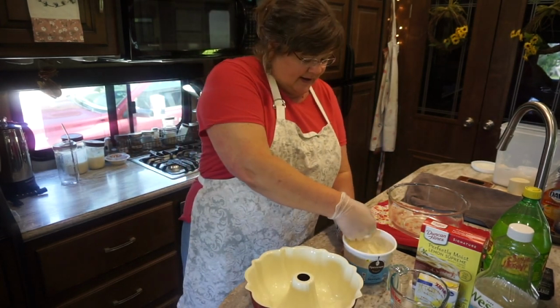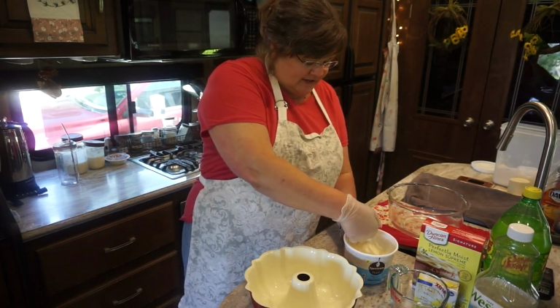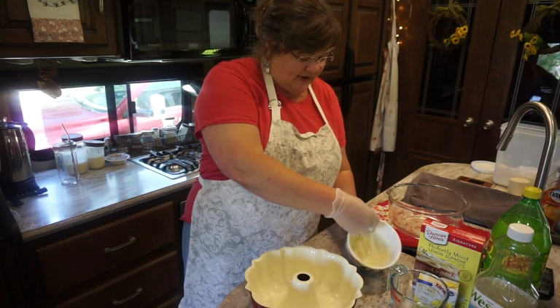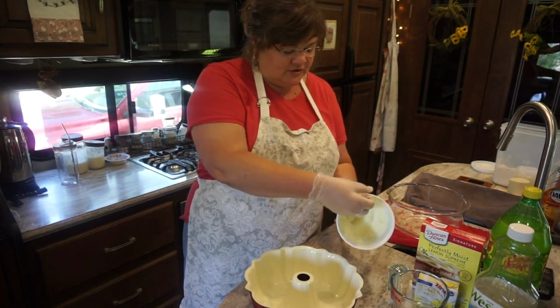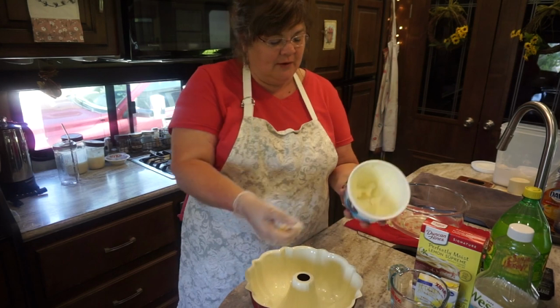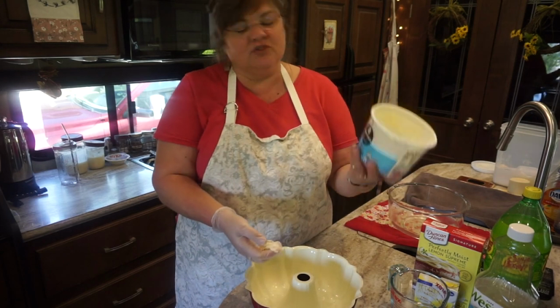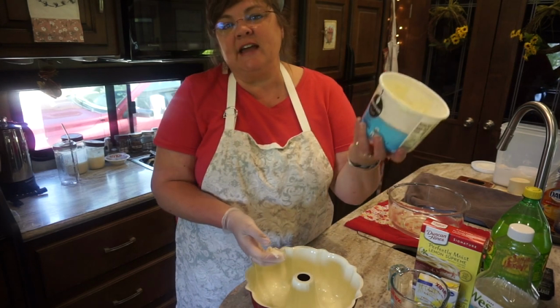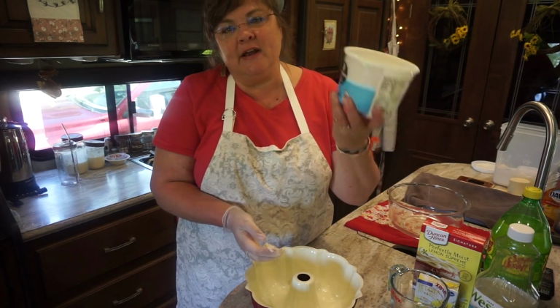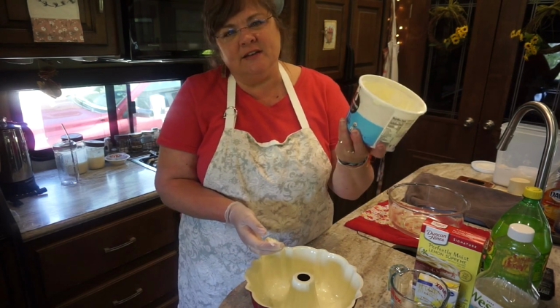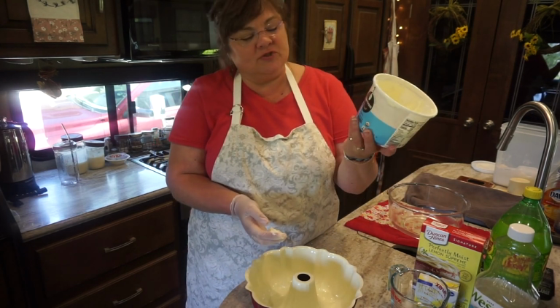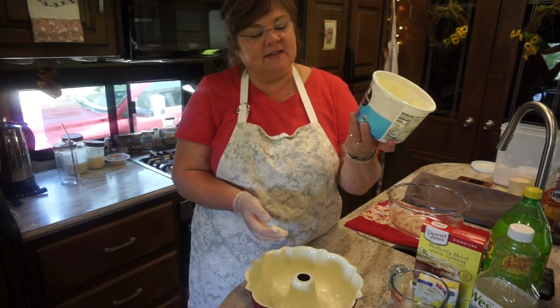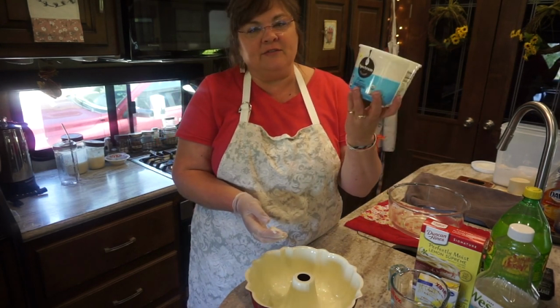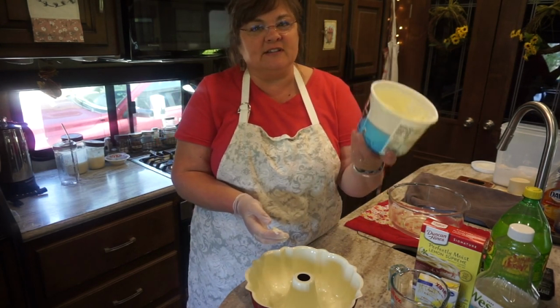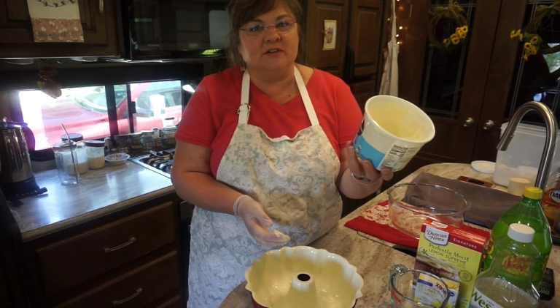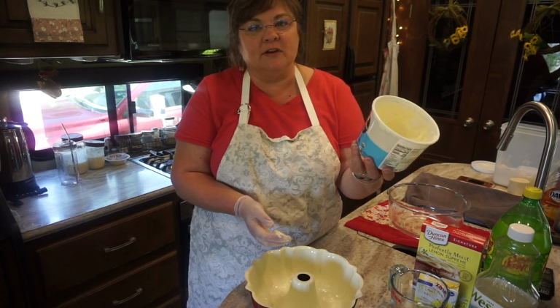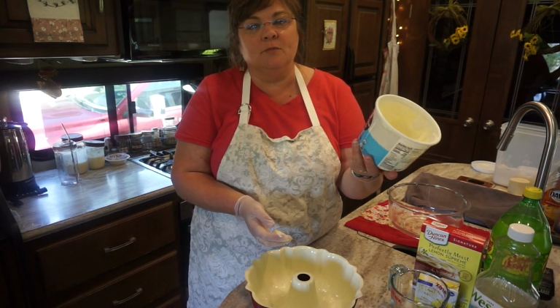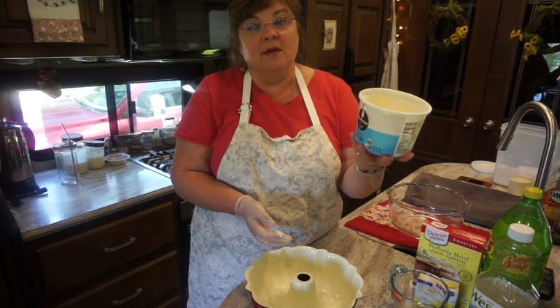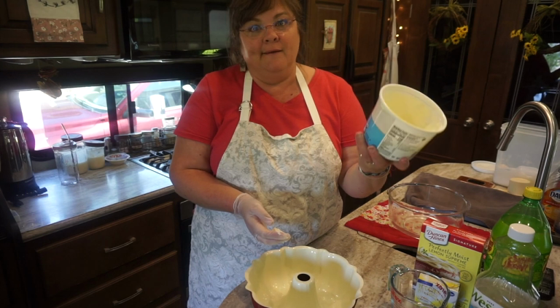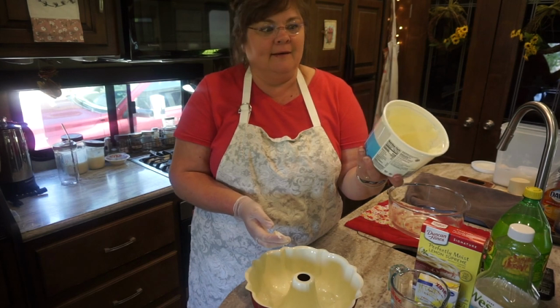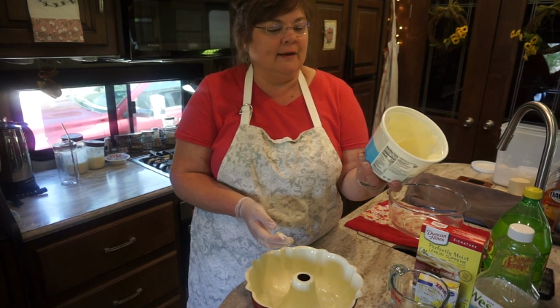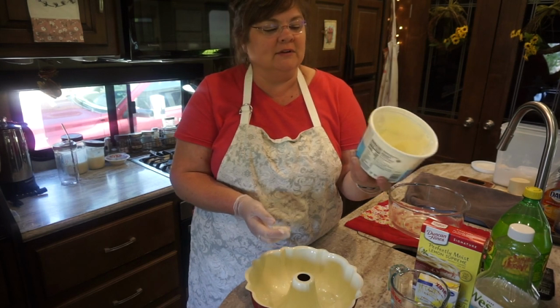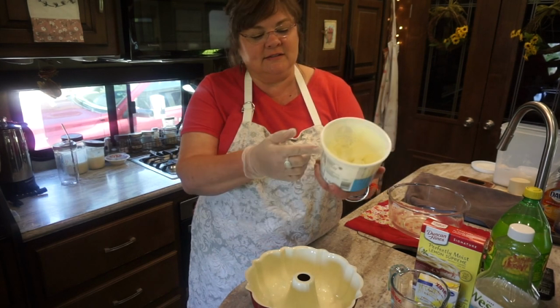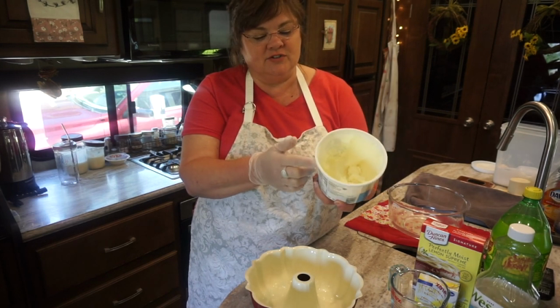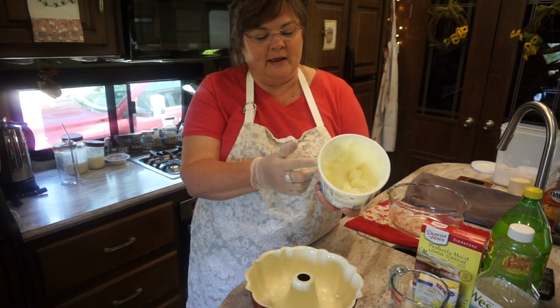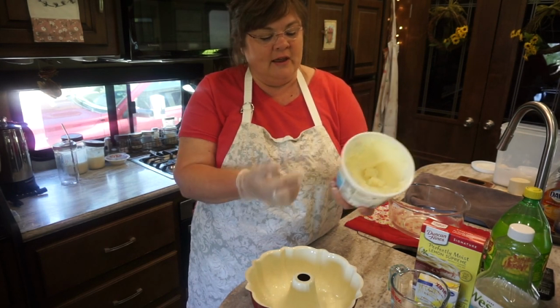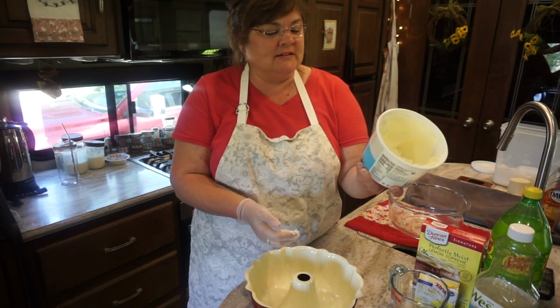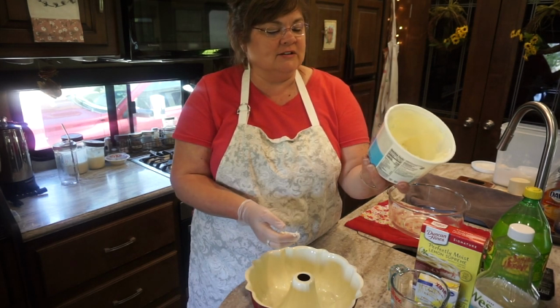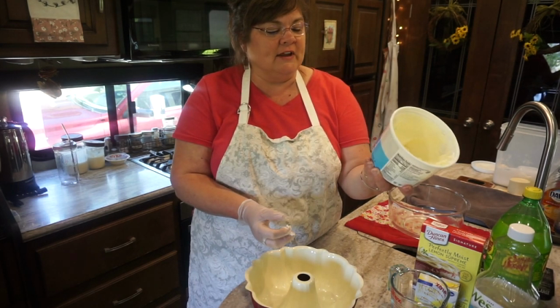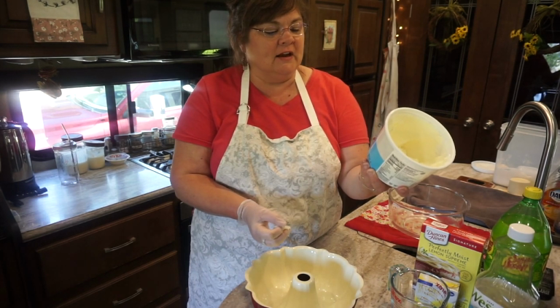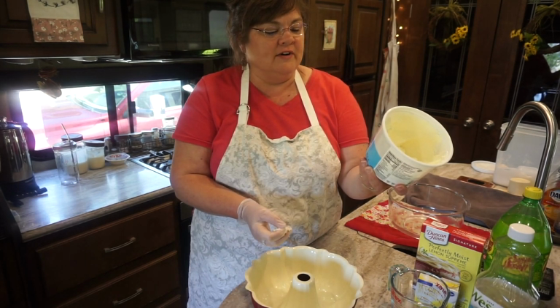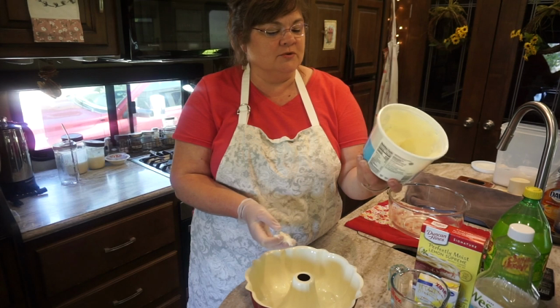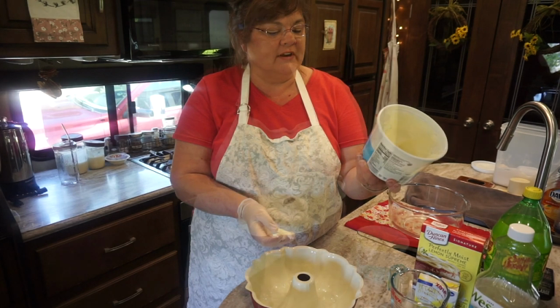Now, greasing and flouring — usually I would use Crisco, but I'm trying to get away from Crisco and do something a little less dangerous to my health. And so this is an organic all-vegetable shortening.